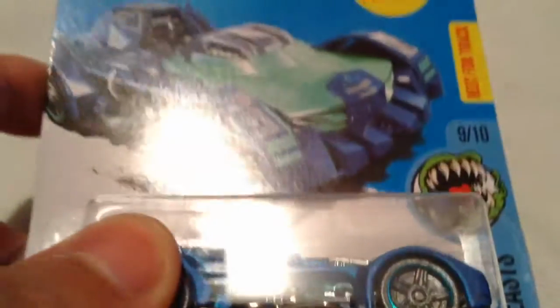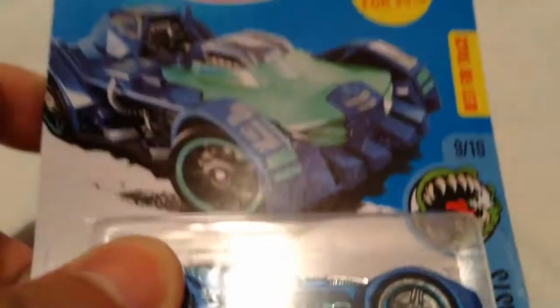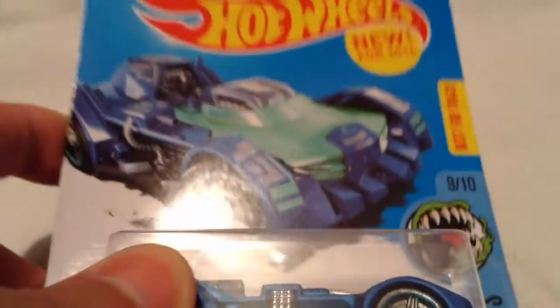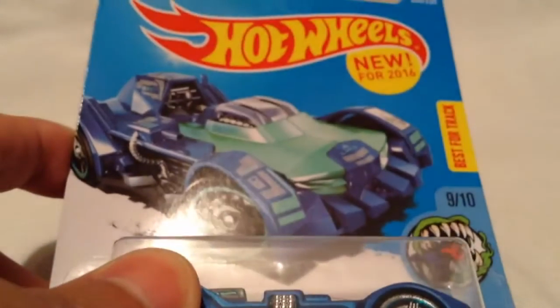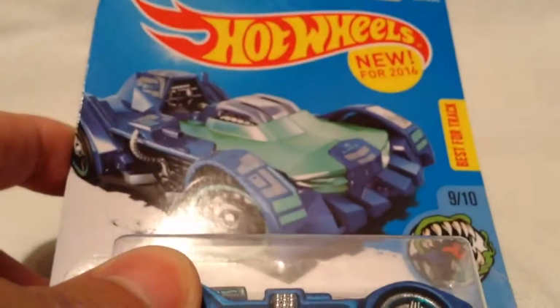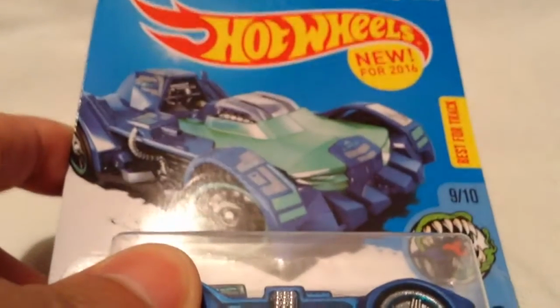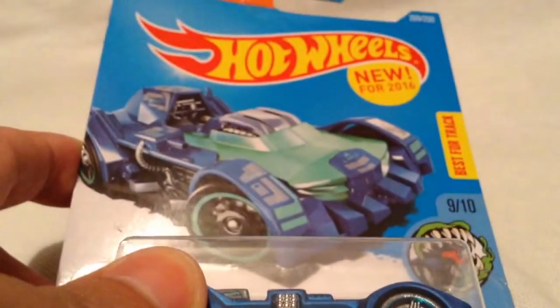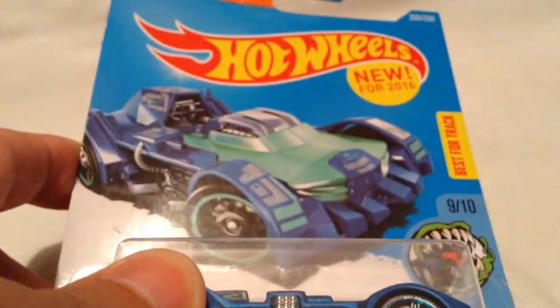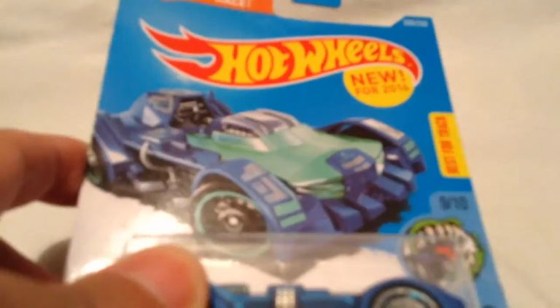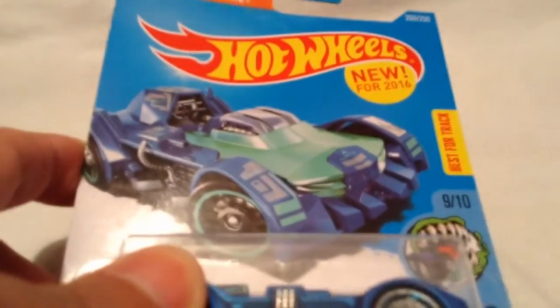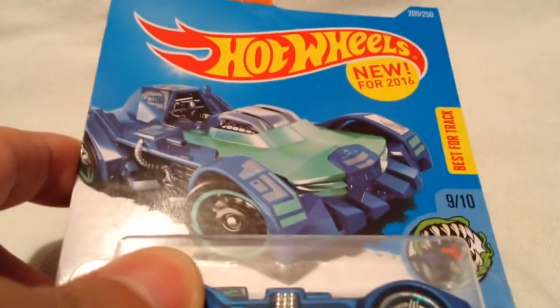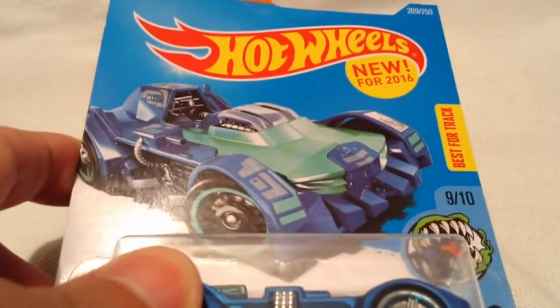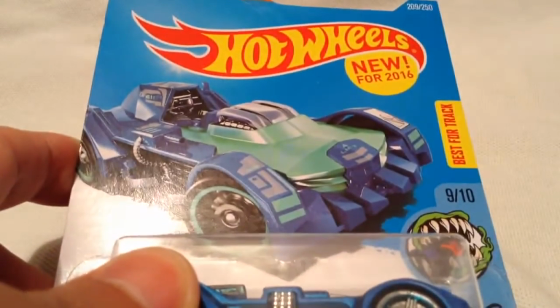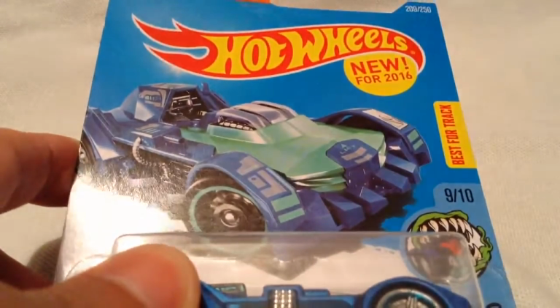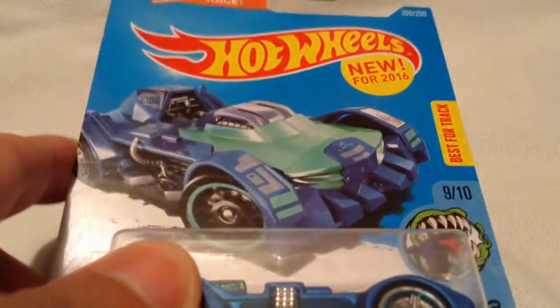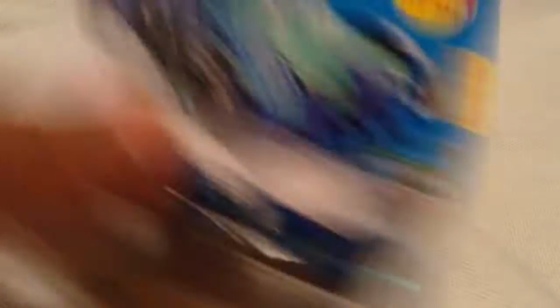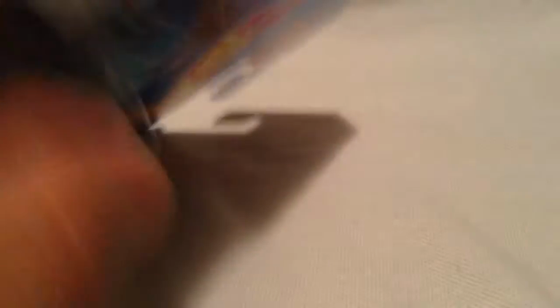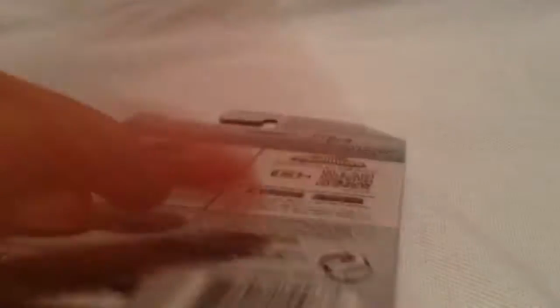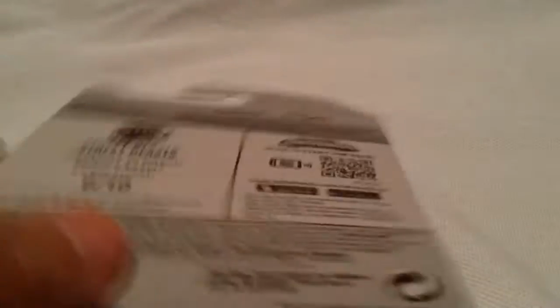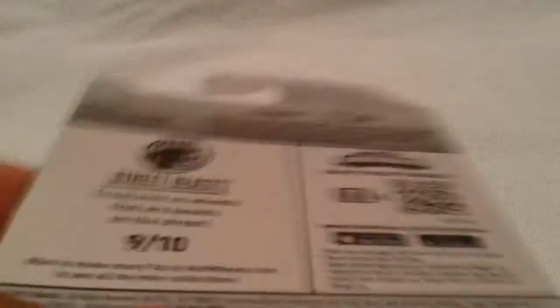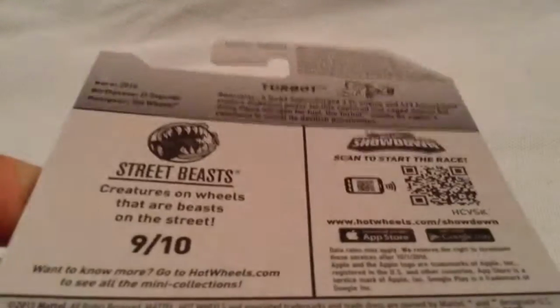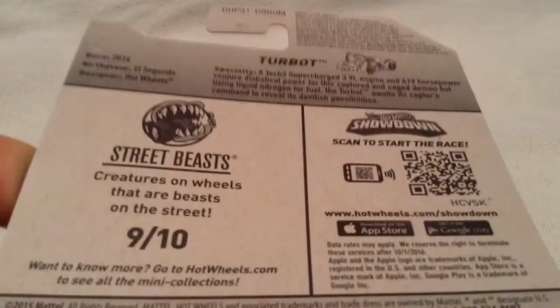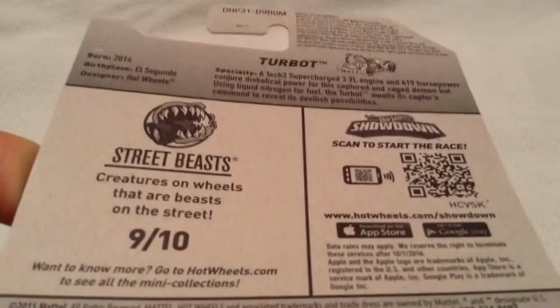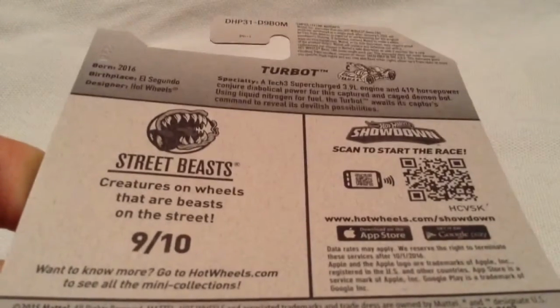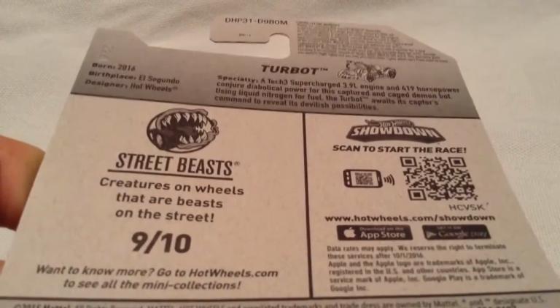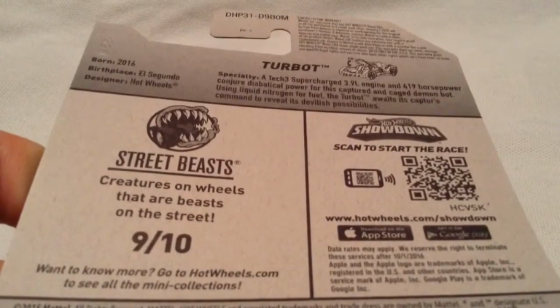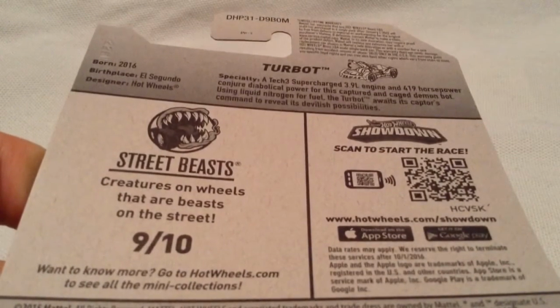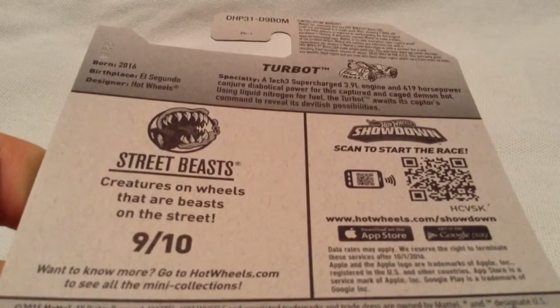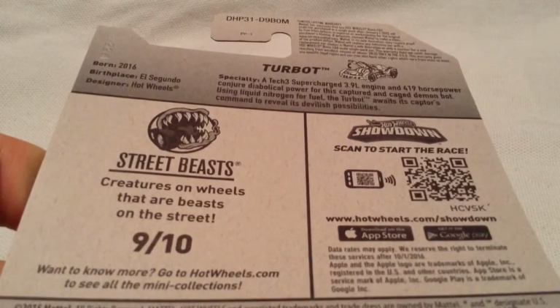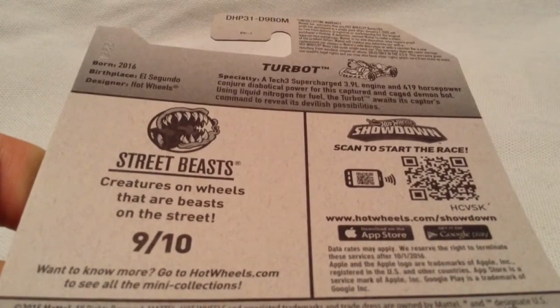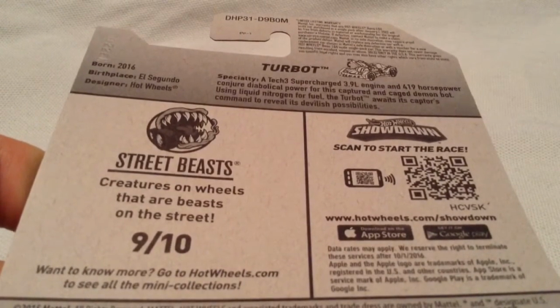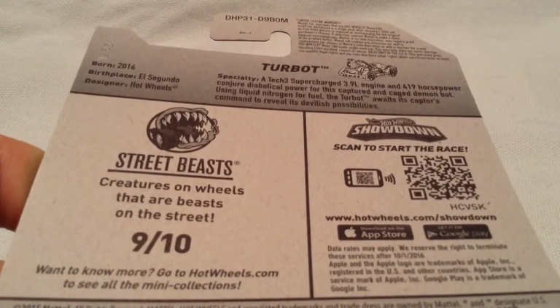It is a new casting, as you can see there. This is best for track as well. There's the back of the car.